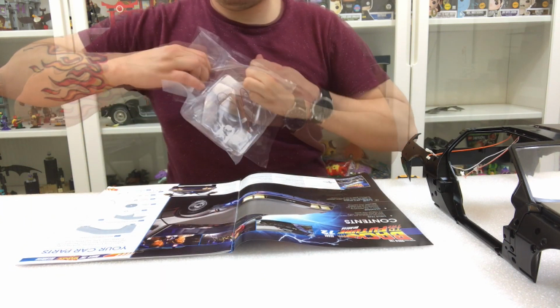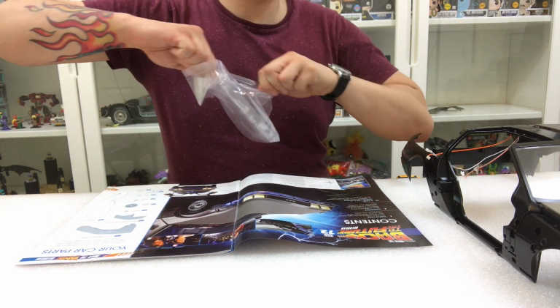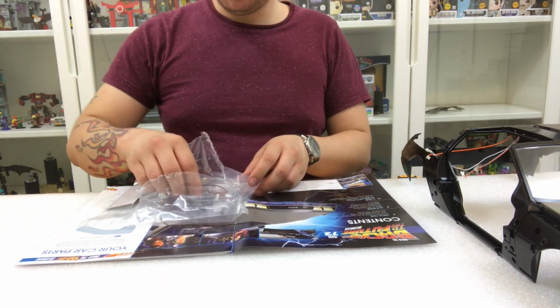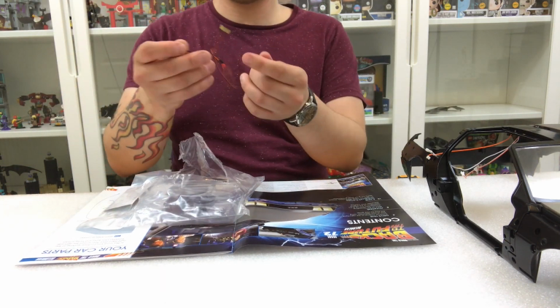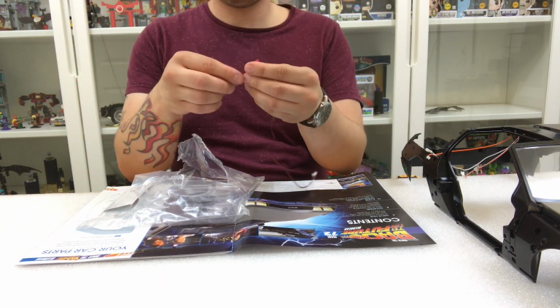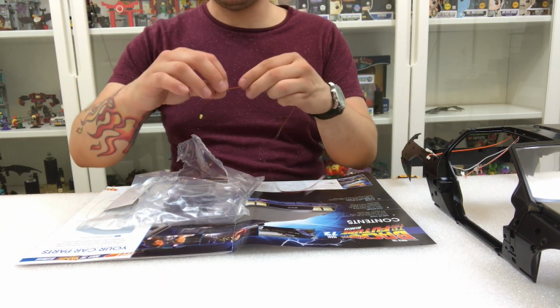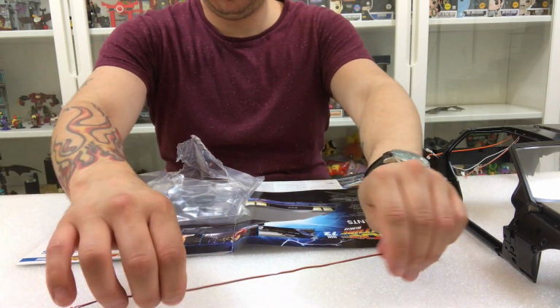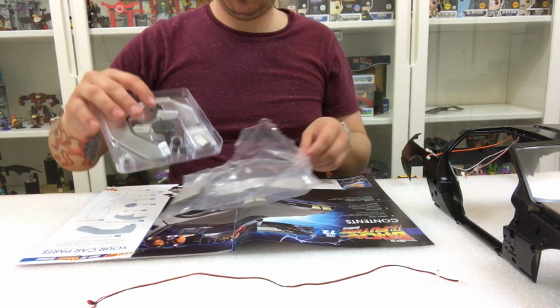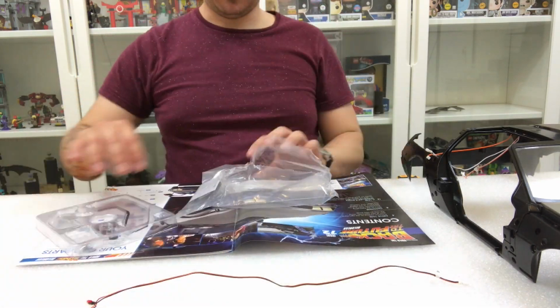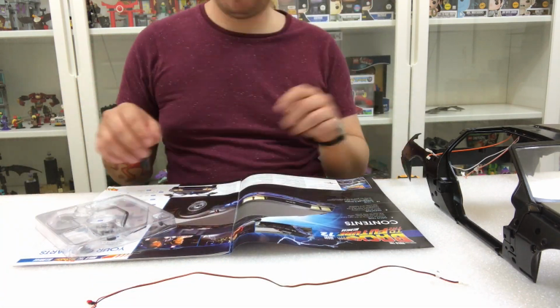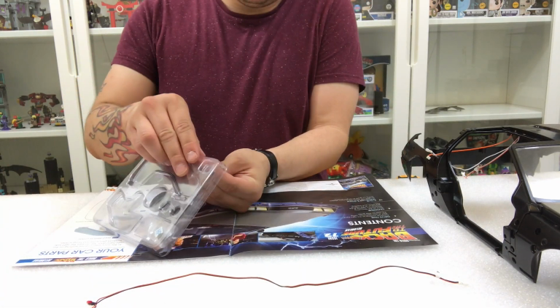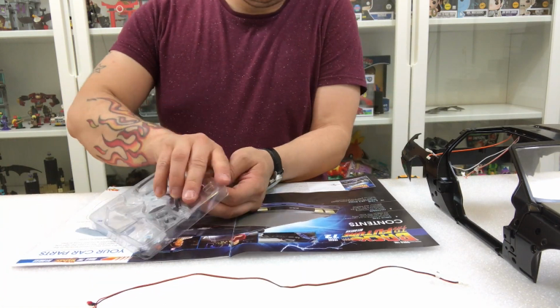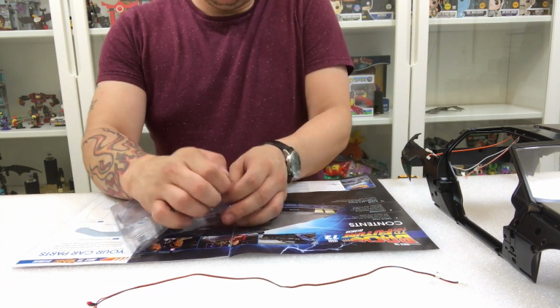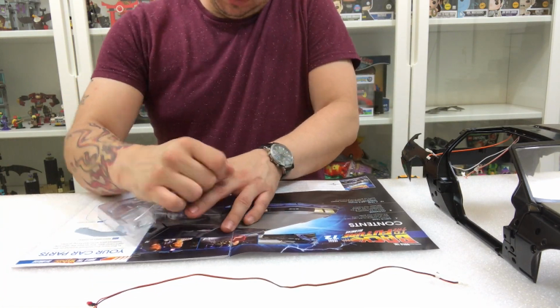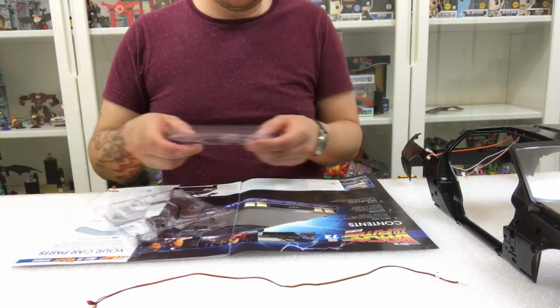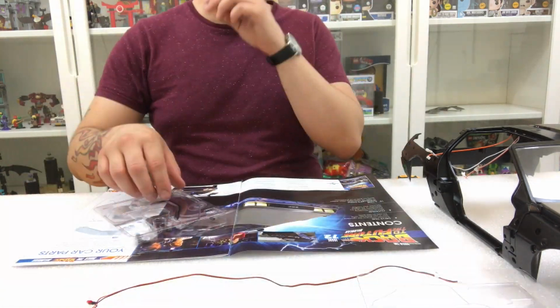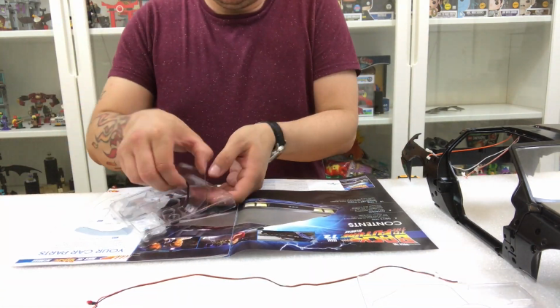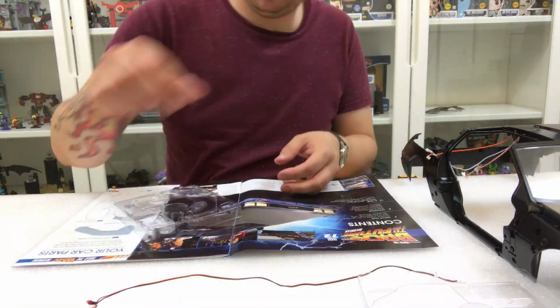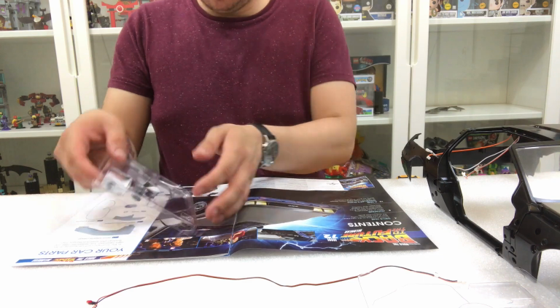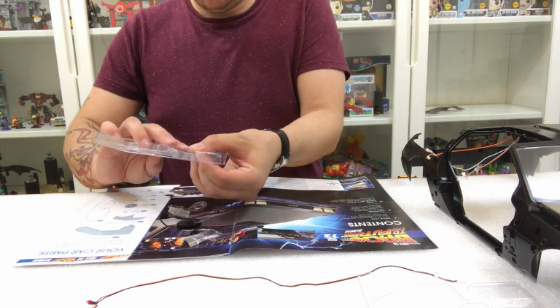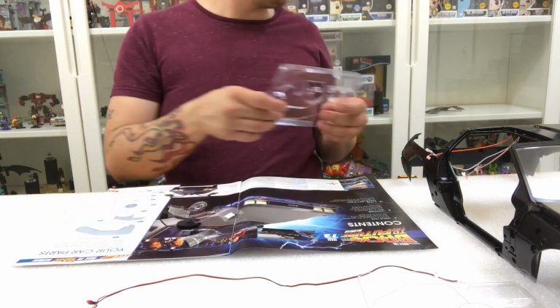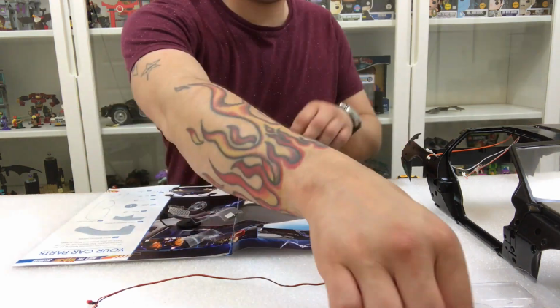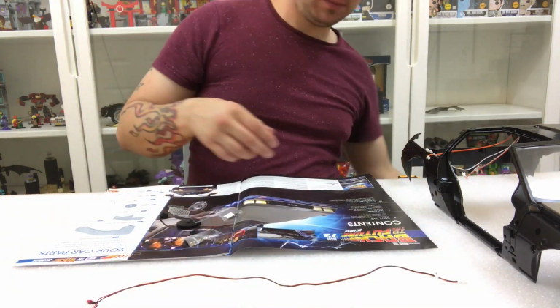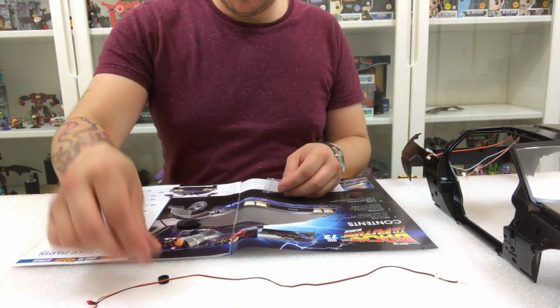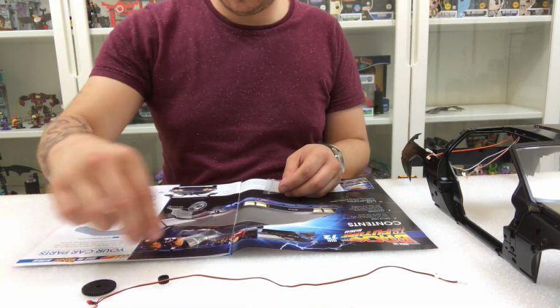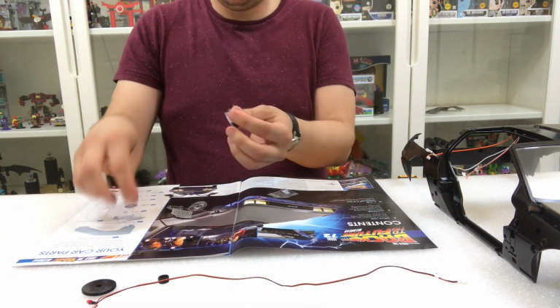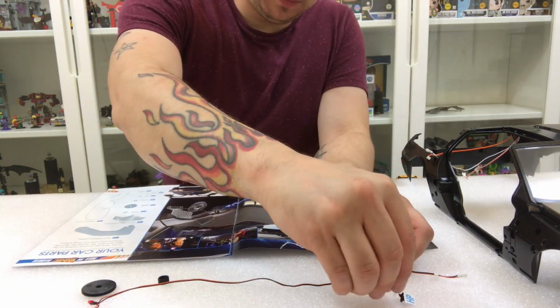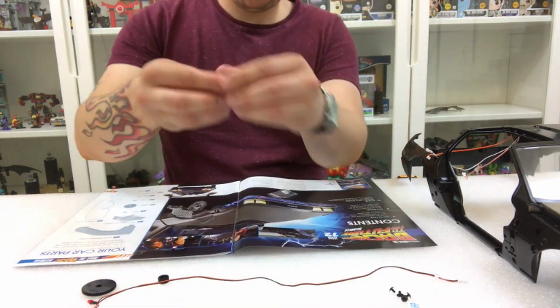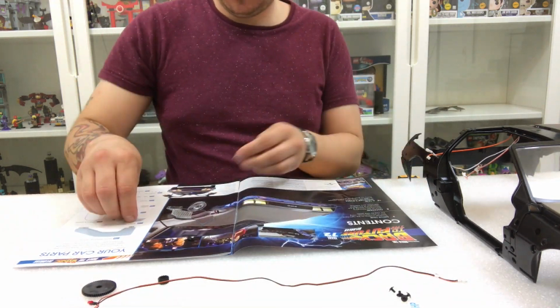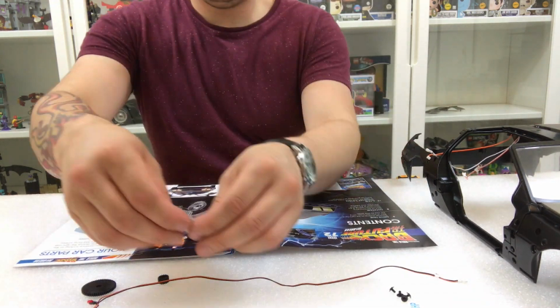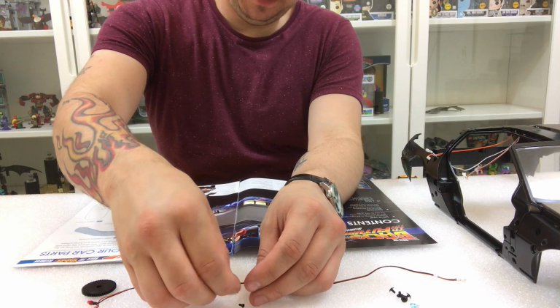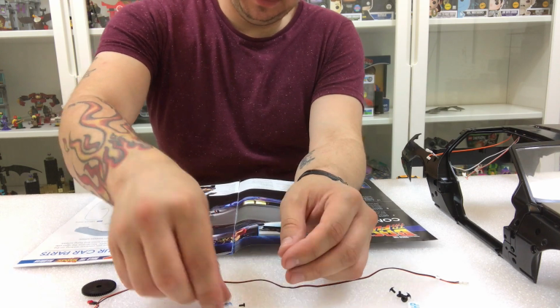Make sure to get all your pieces out. You want to have the right window upper, the right window lower, a cable and lights, a wheel, a large wheel, another wheel, a tab, four HP screws, and one AP screw.